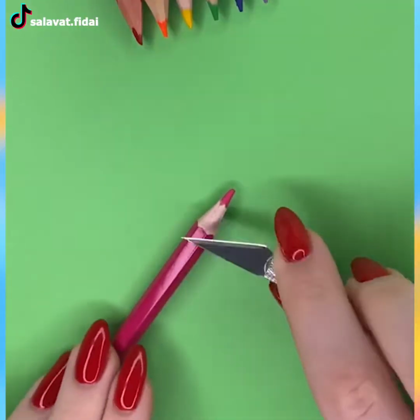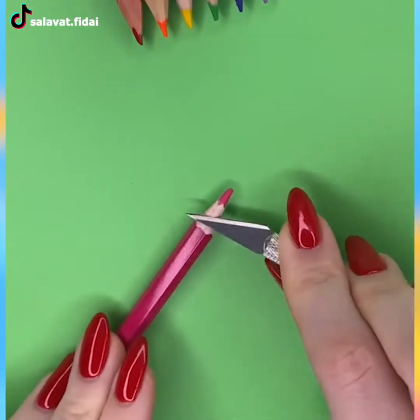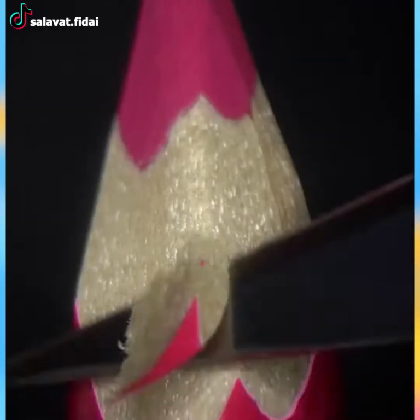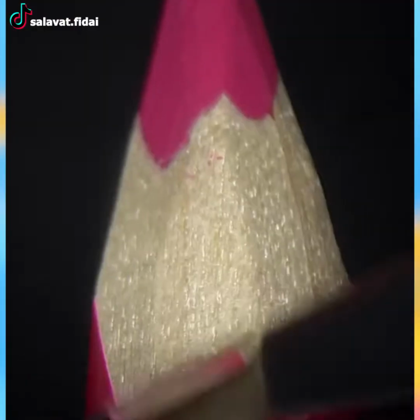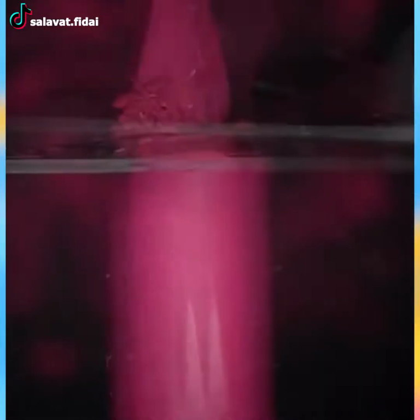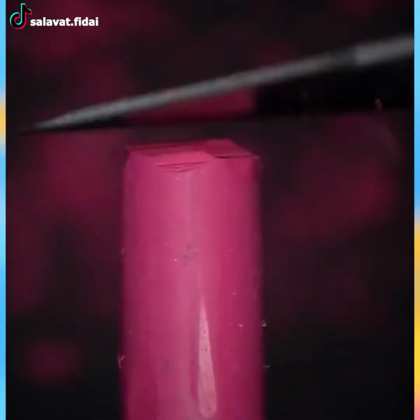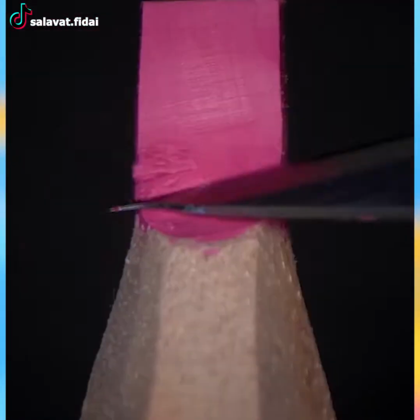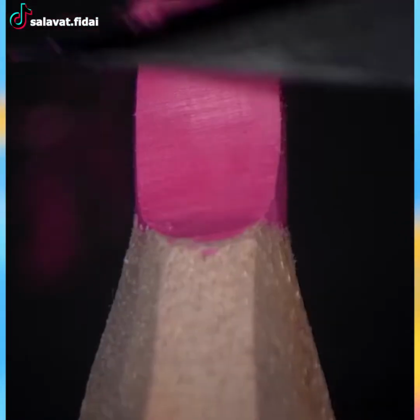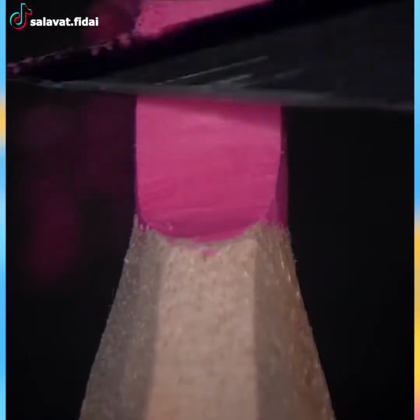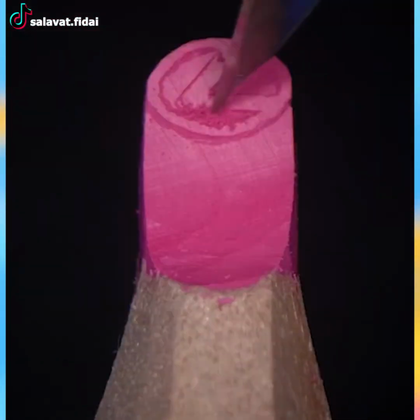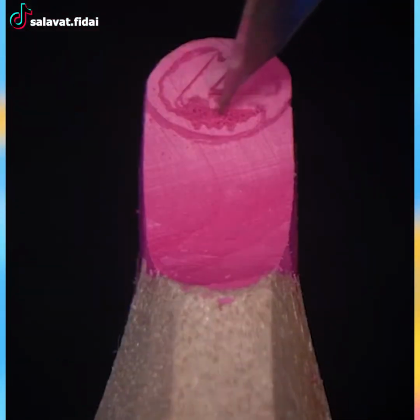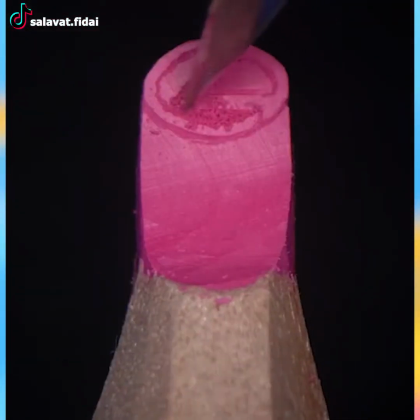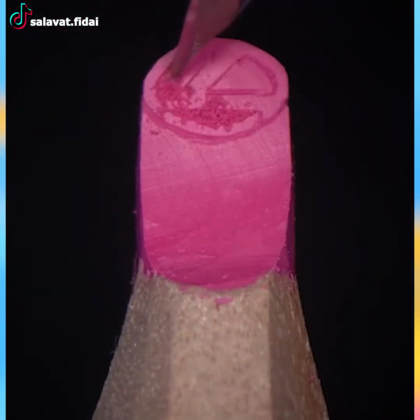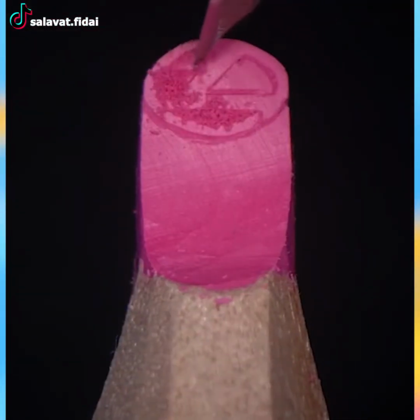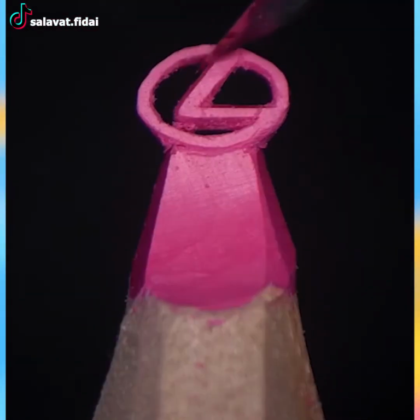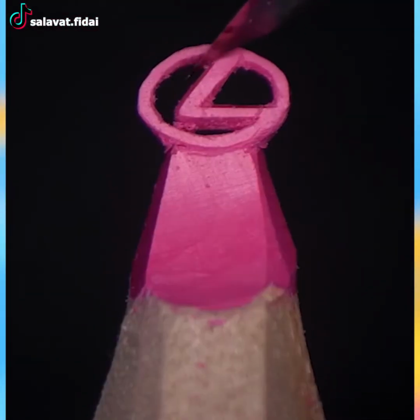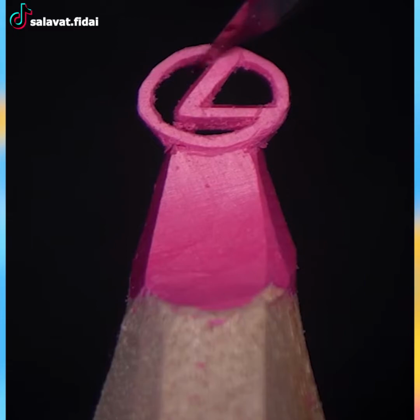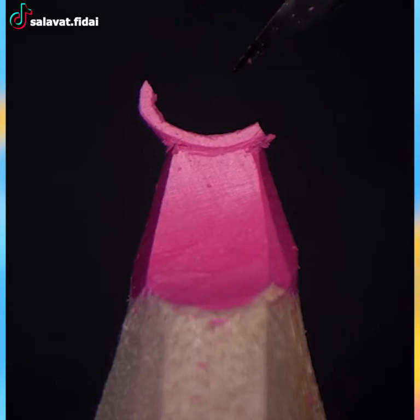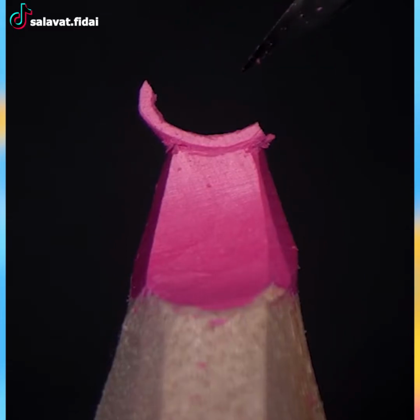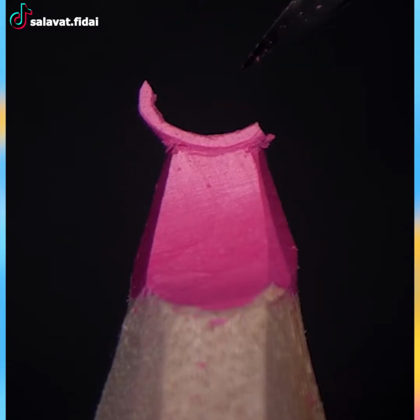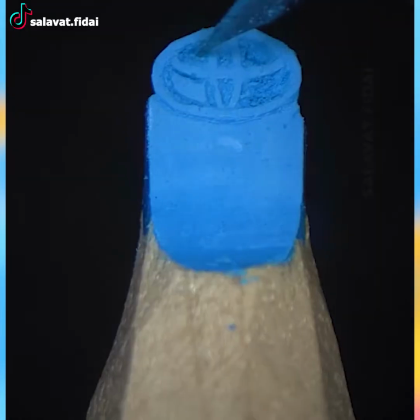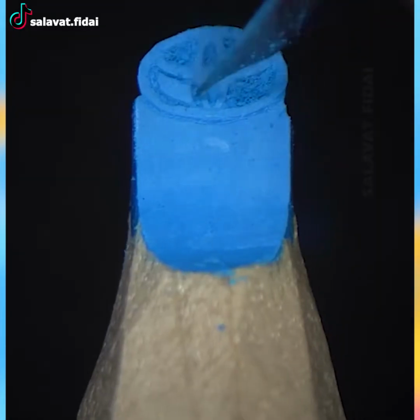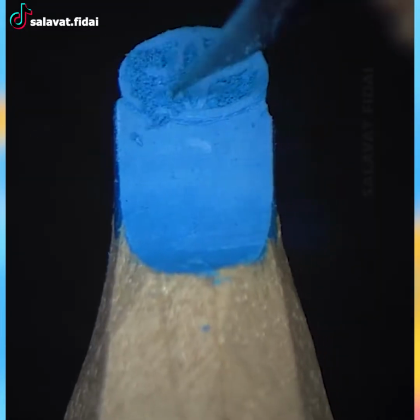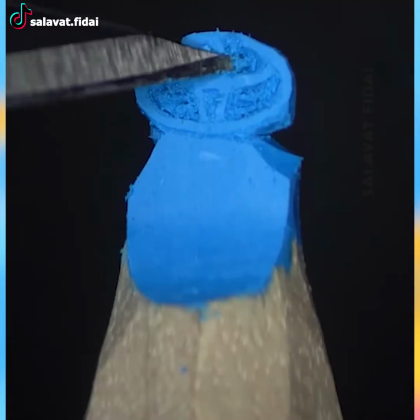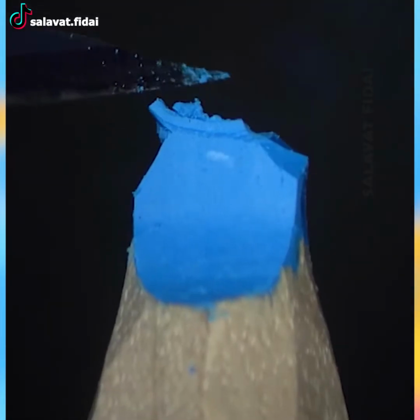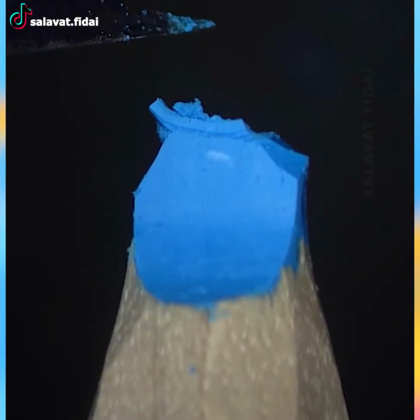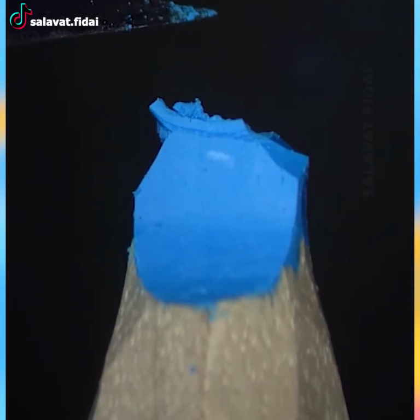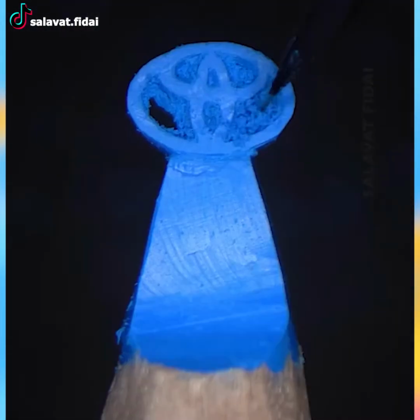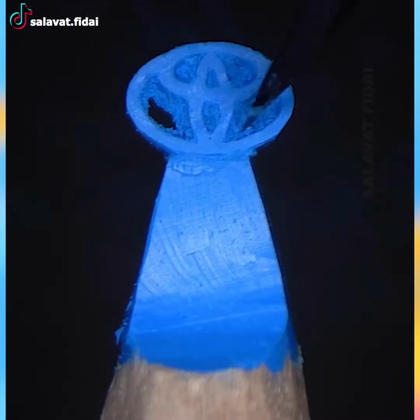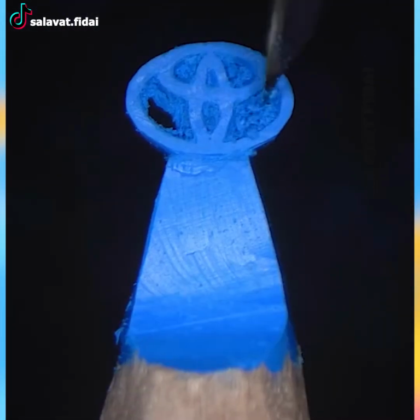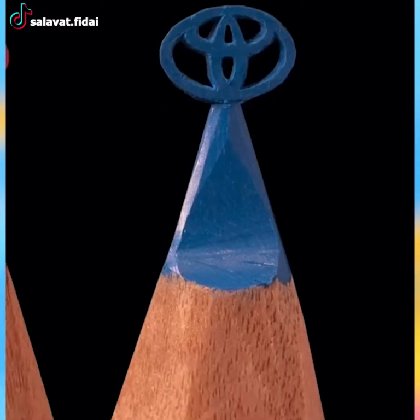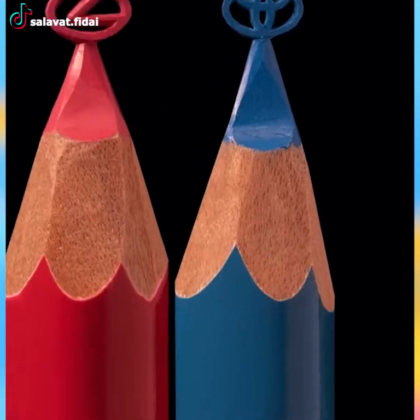Pencil carving art is fun because it shows how else you can use a pencil to make a work of art. See these Lexus and Toyota logos for example.